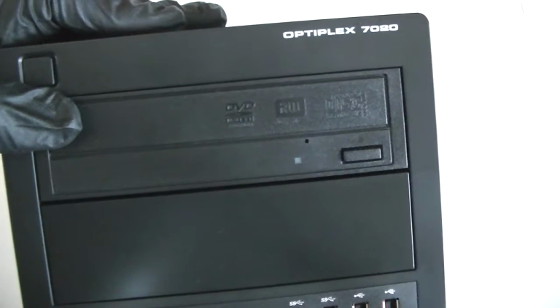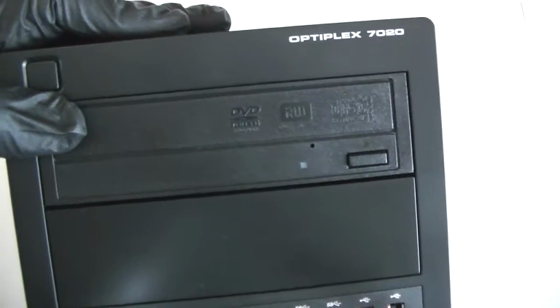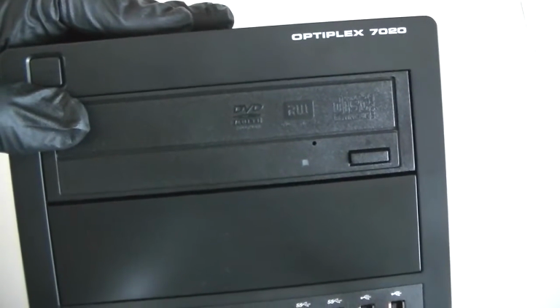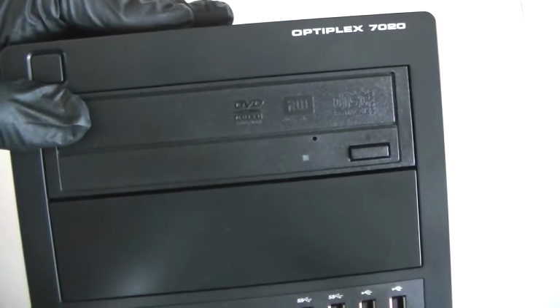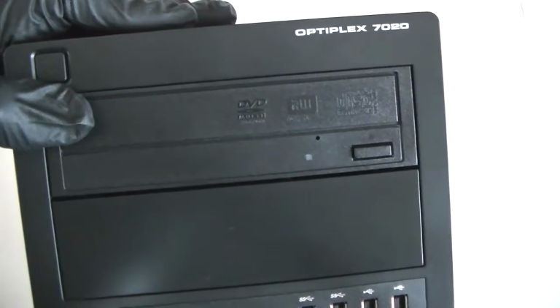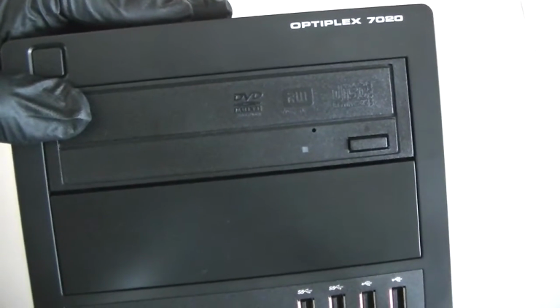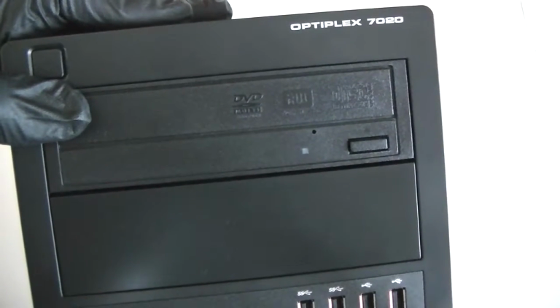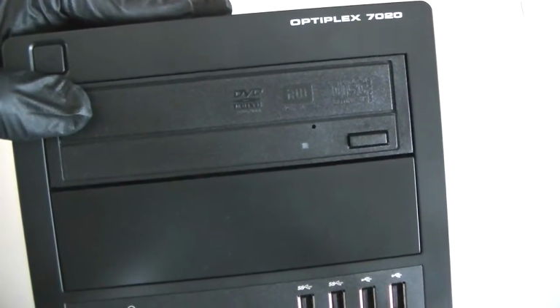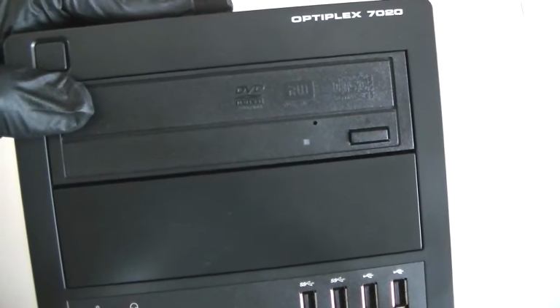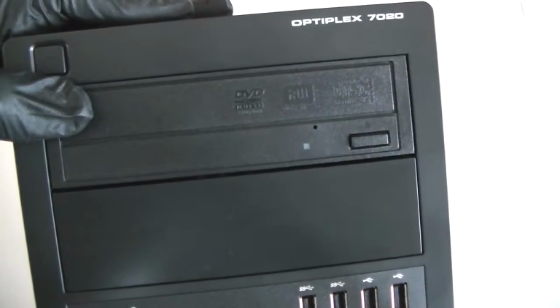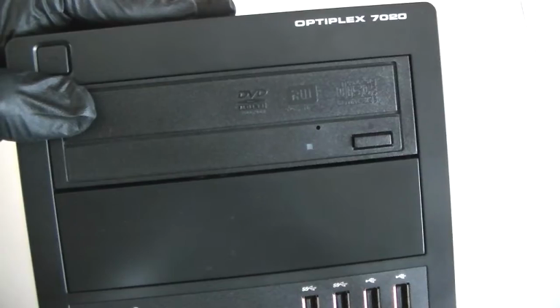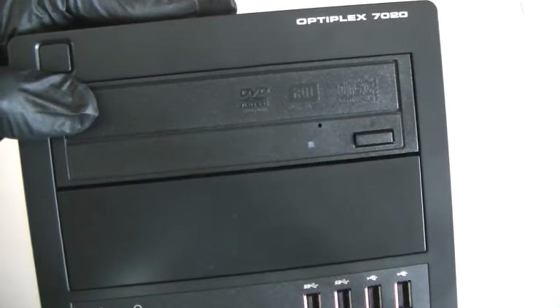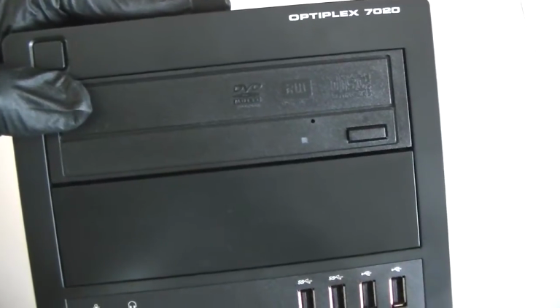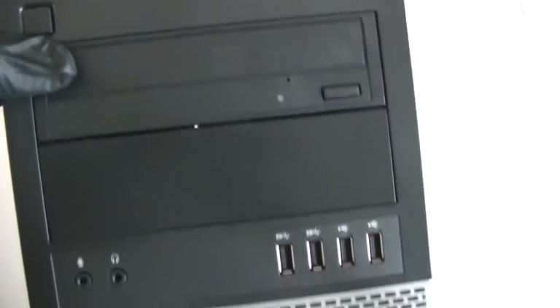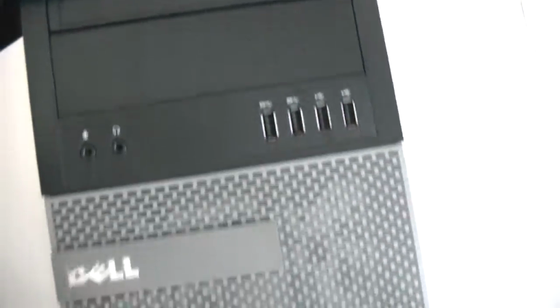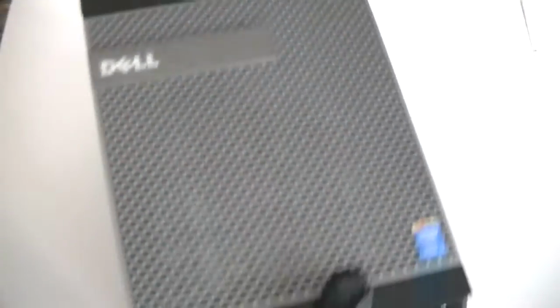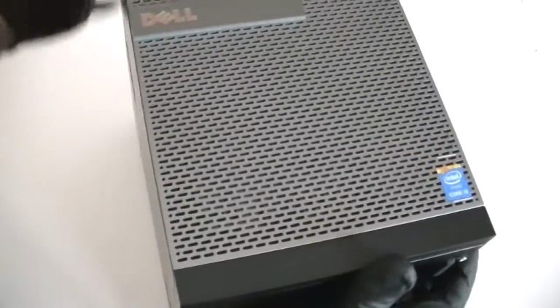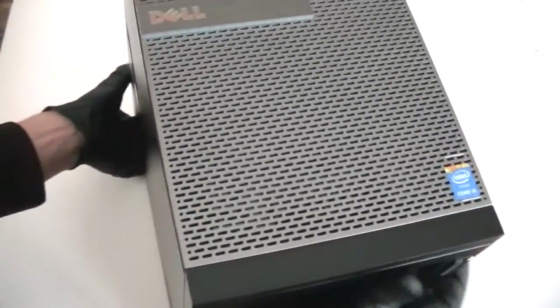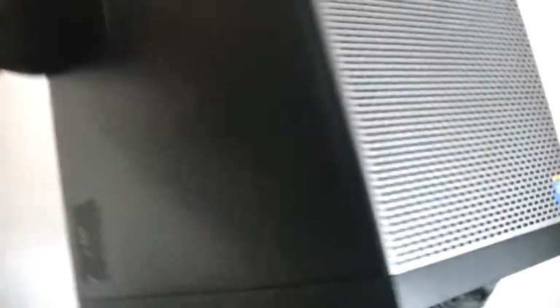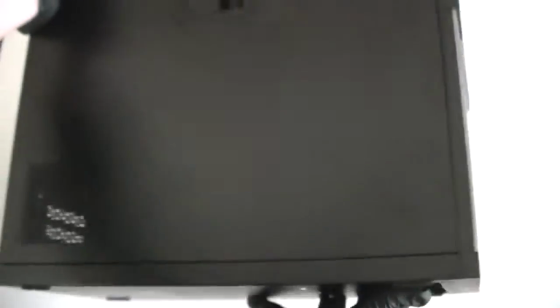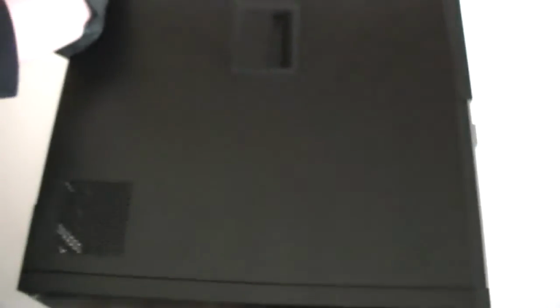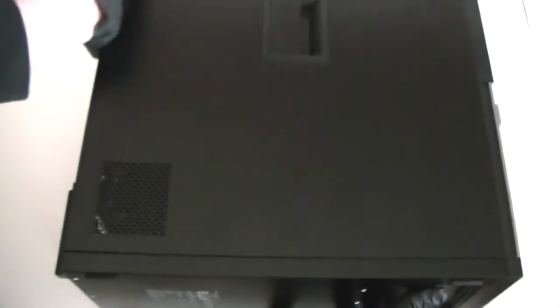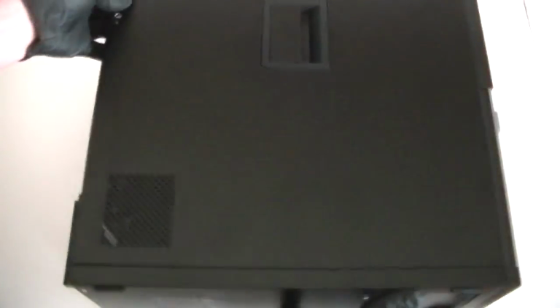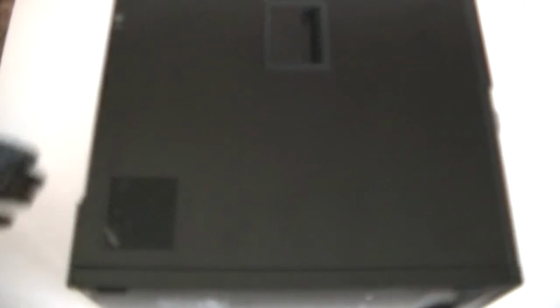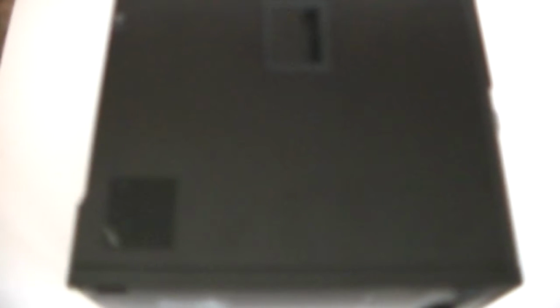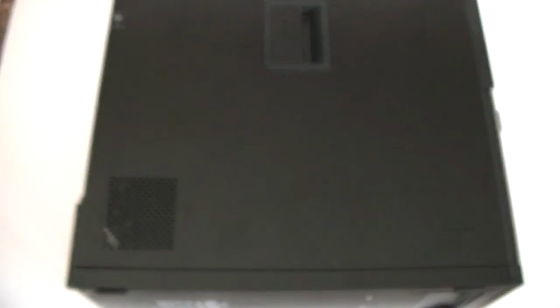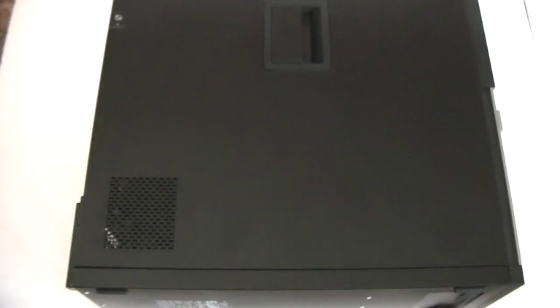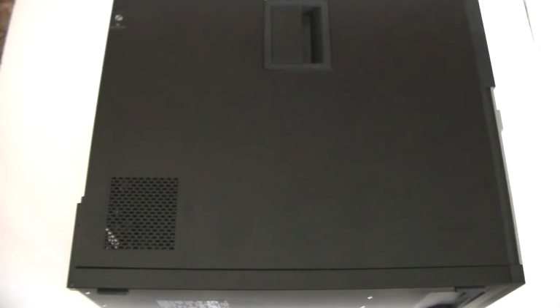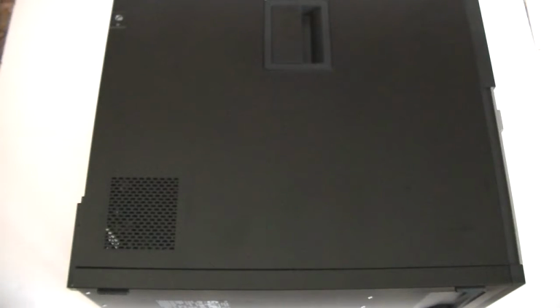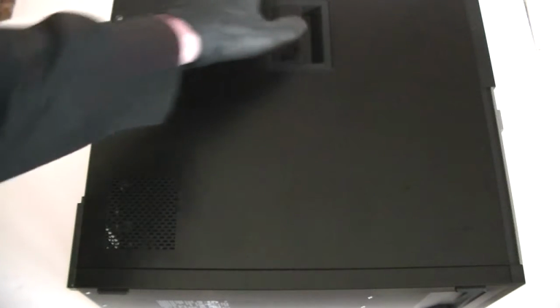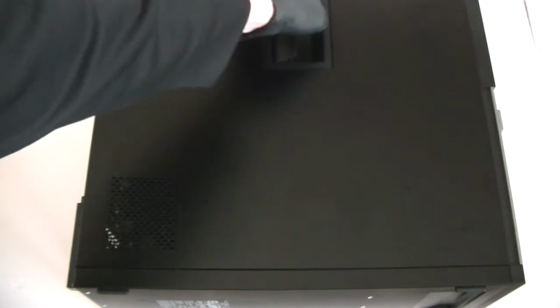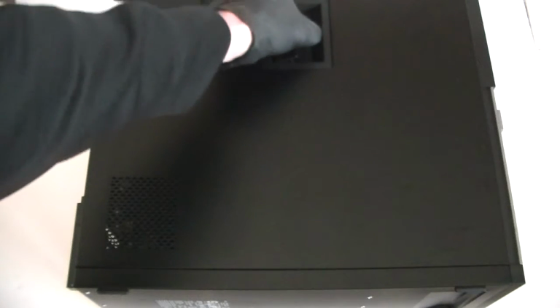What's going on, you guys — this is MXKDI. I have another Dell Optiplex 7020, this is the mini tower, and today I'll be upgrading the video card, memory, and the hard drive. I'll show you guys how to do that, and I'll move the side cover panel here.